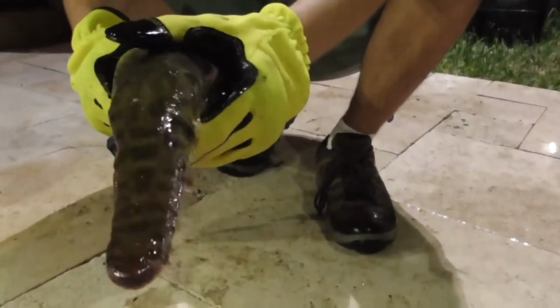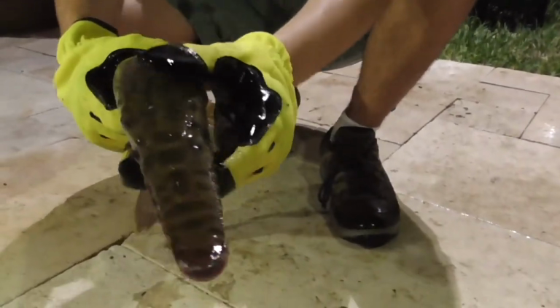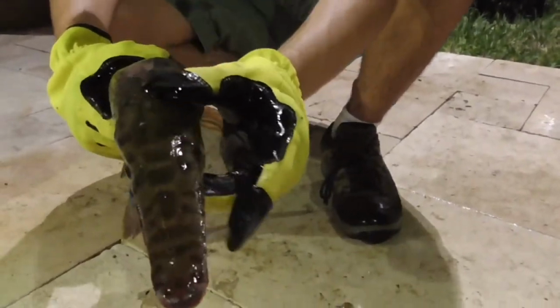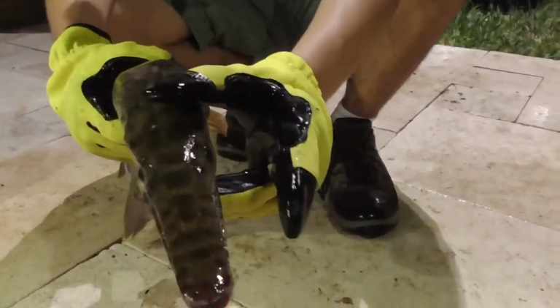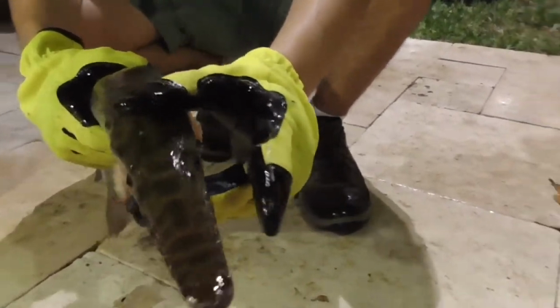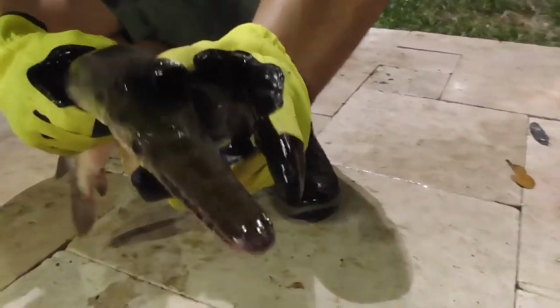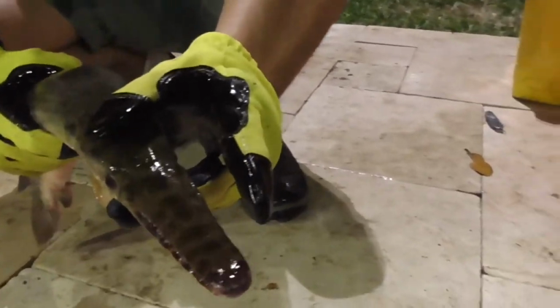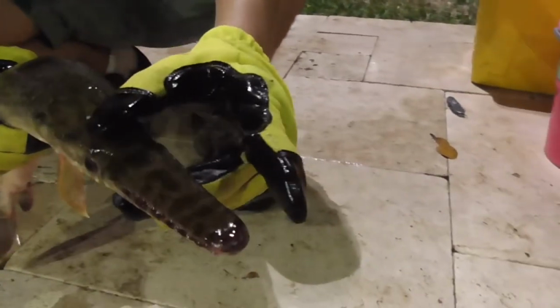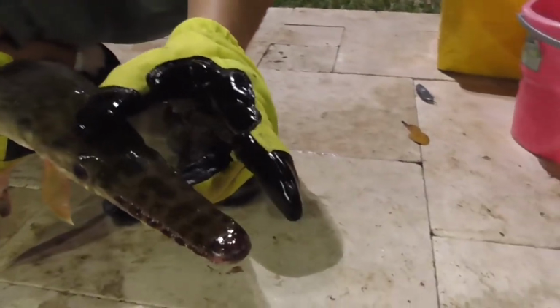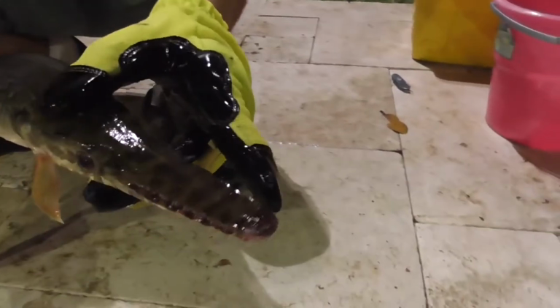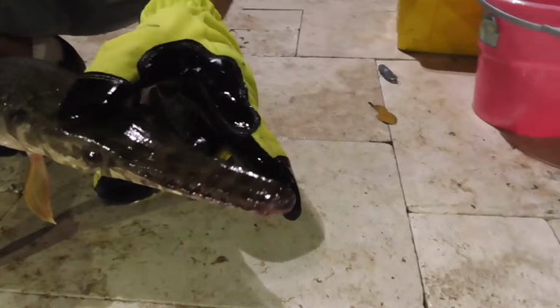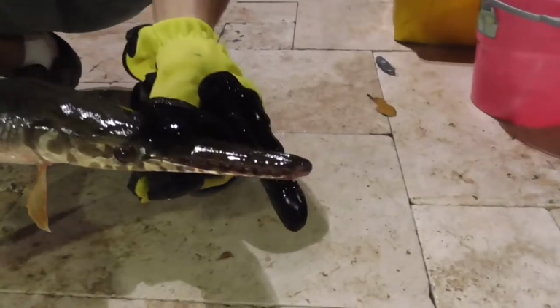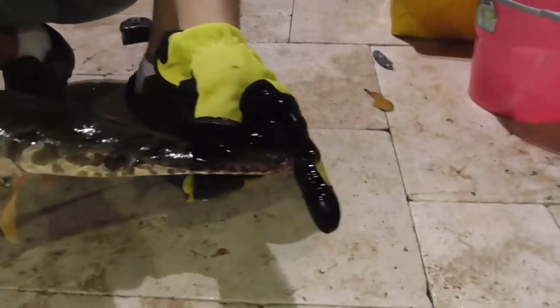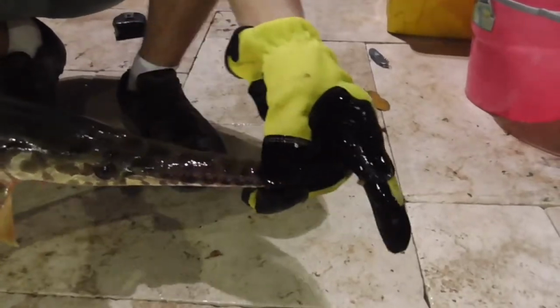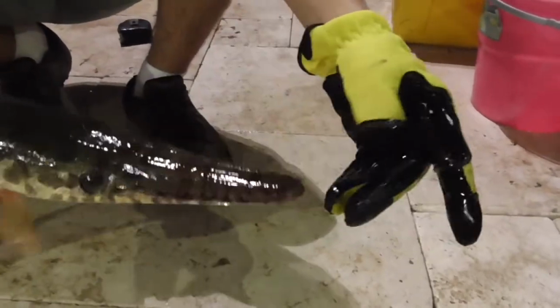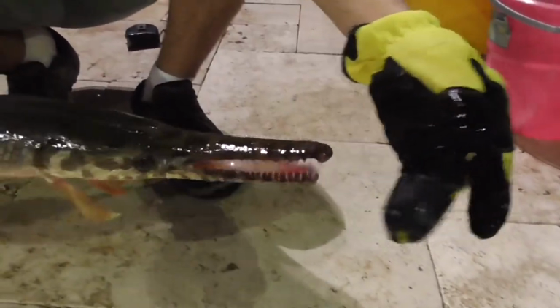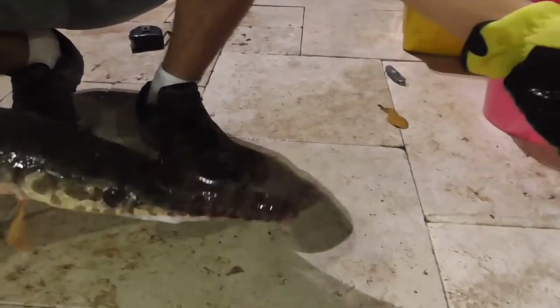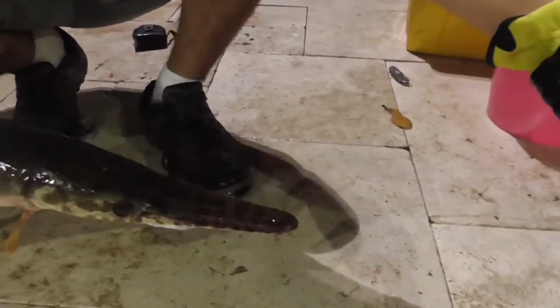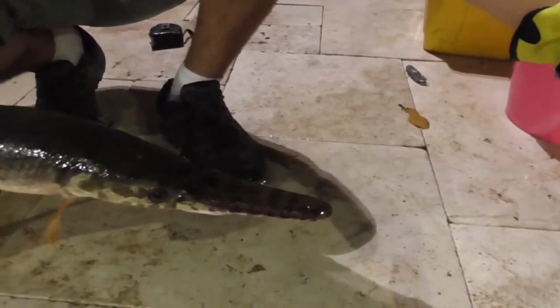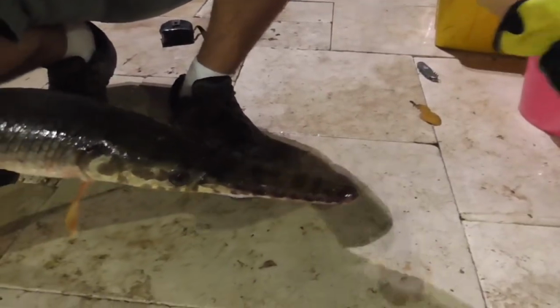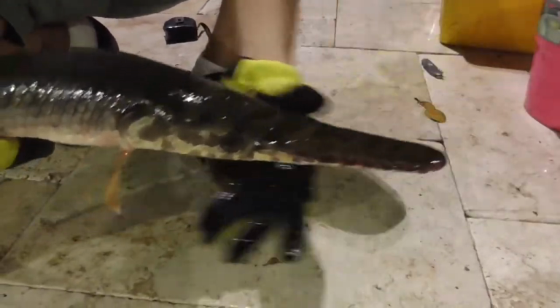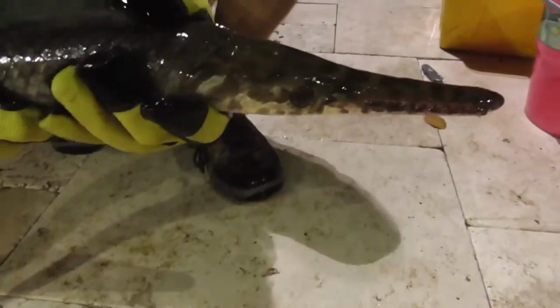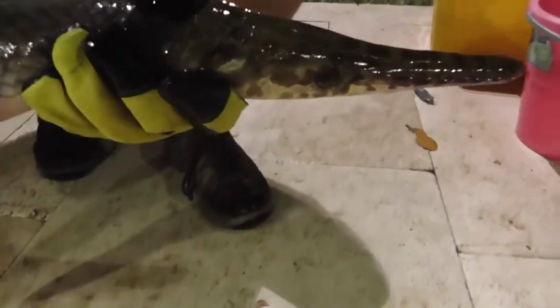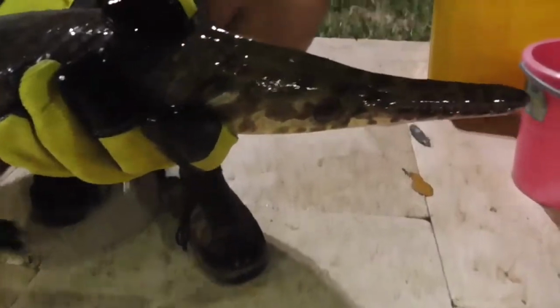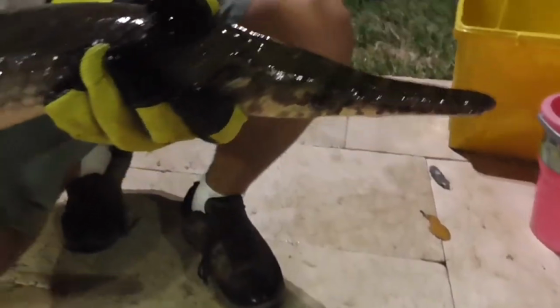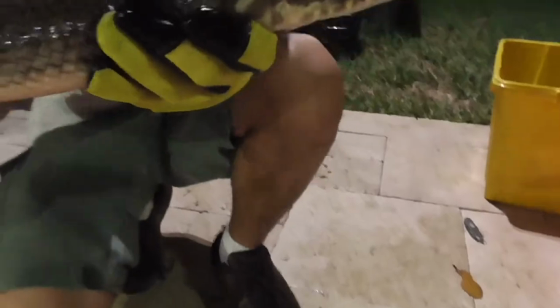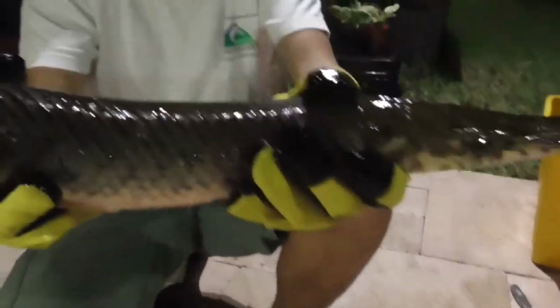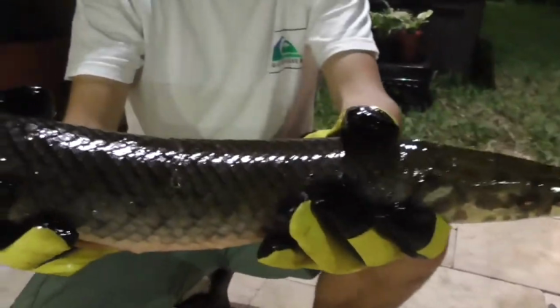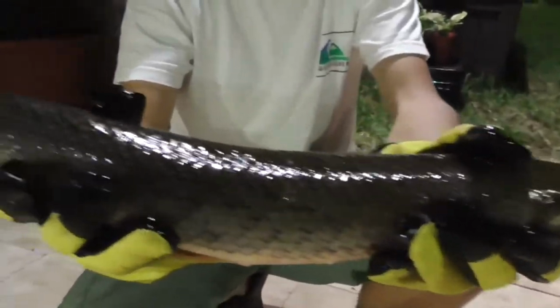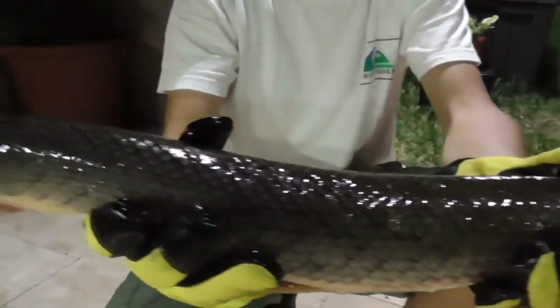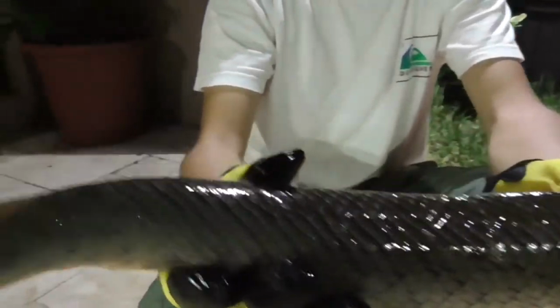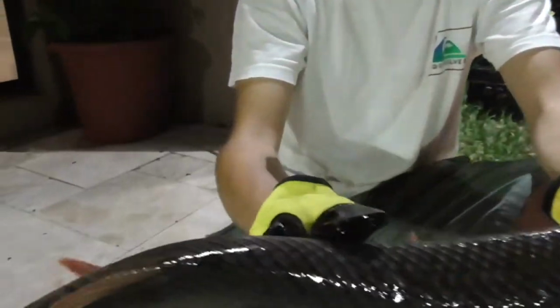And they have relatively short snouts. There are a couple species of gar that have snouts that are much longer. They are also much smaller than the famous alligator gars of Texas.